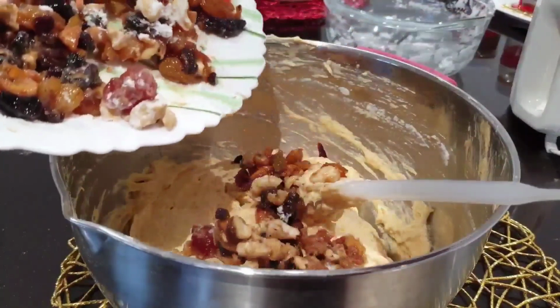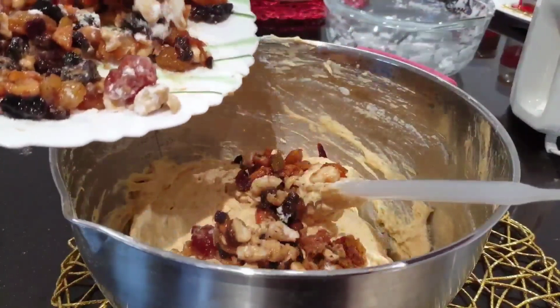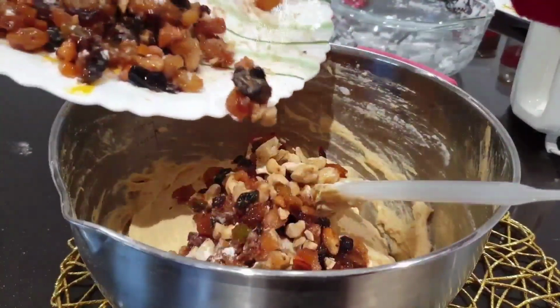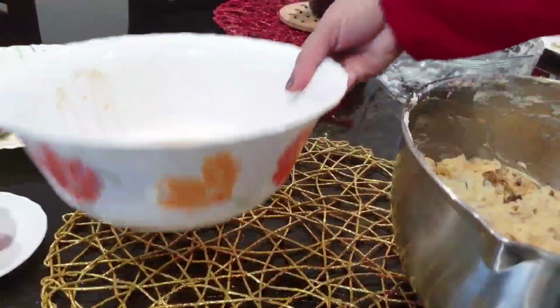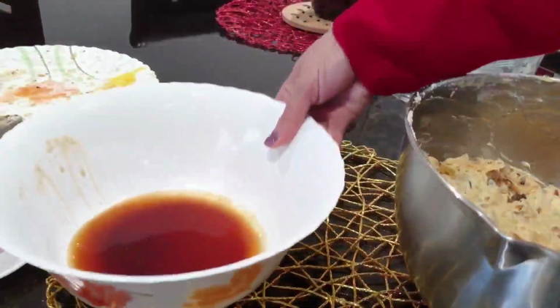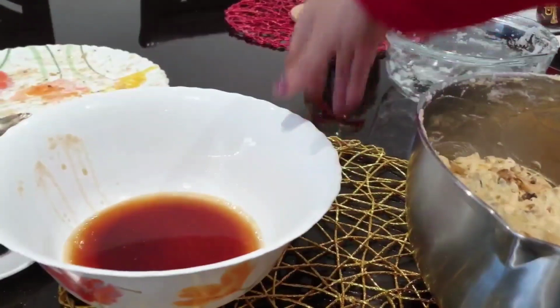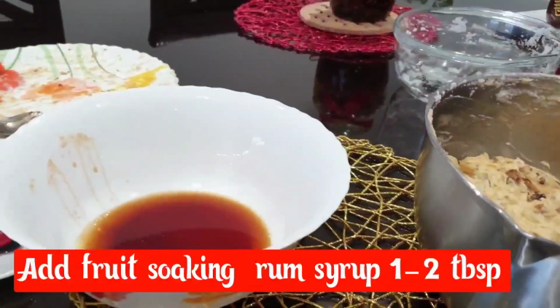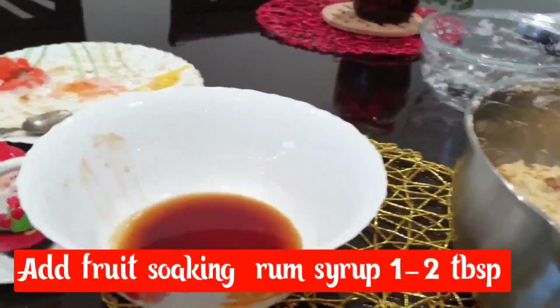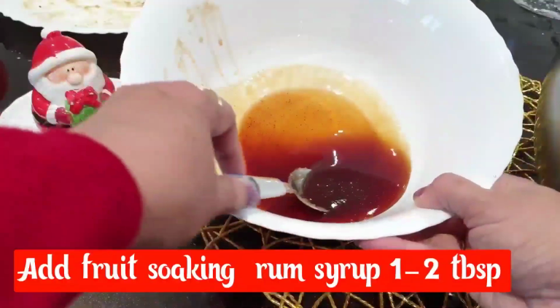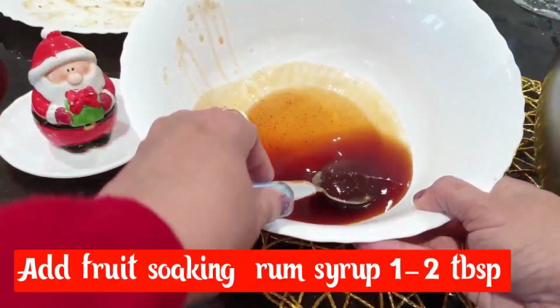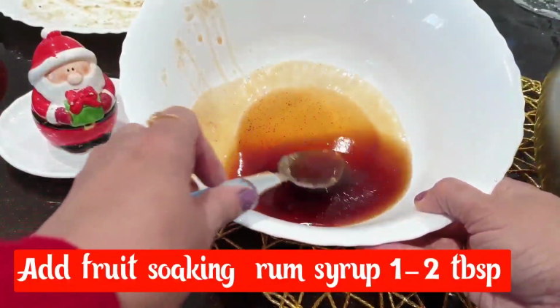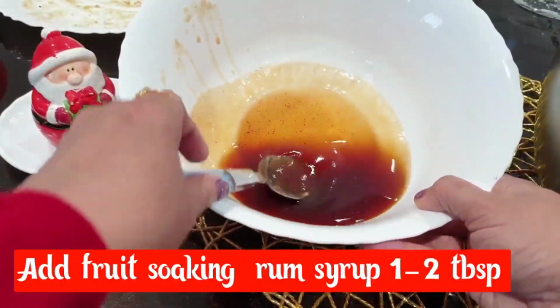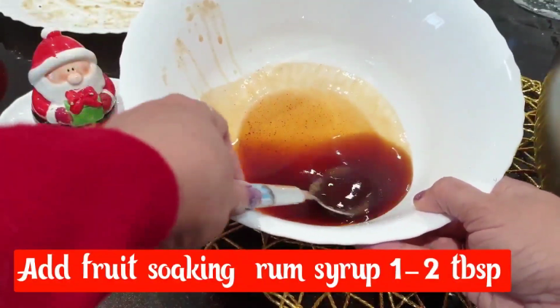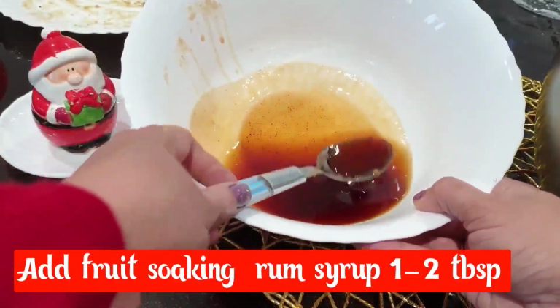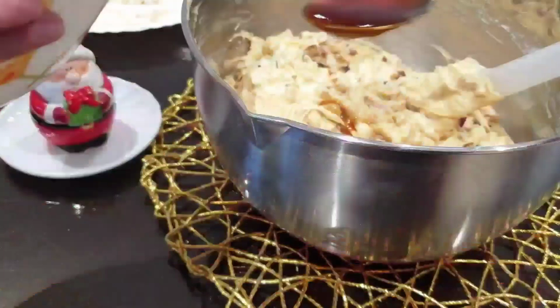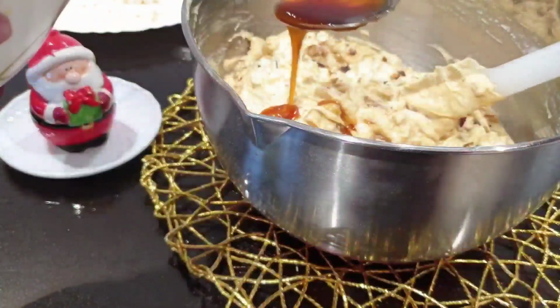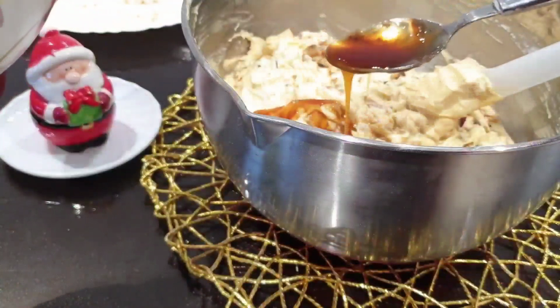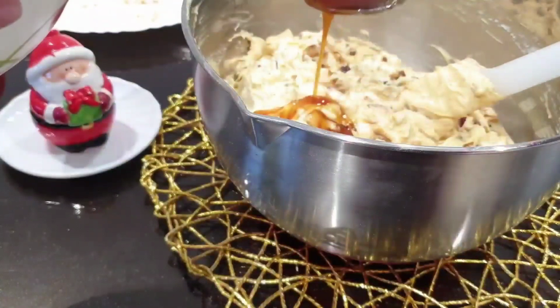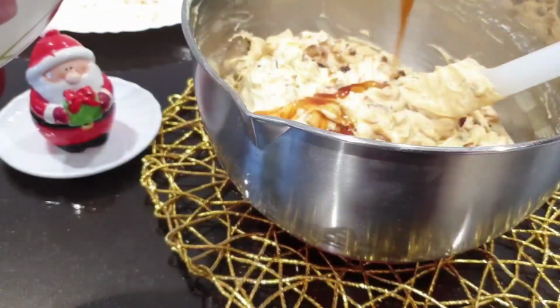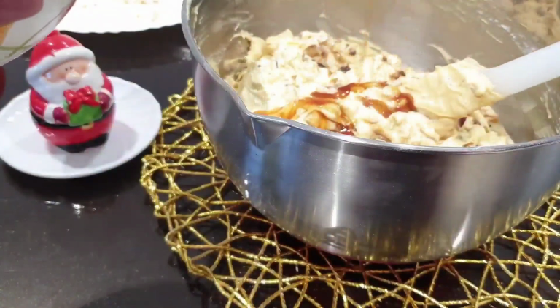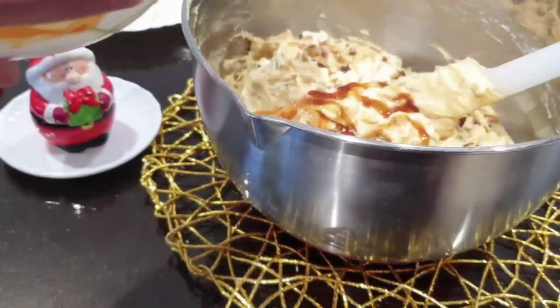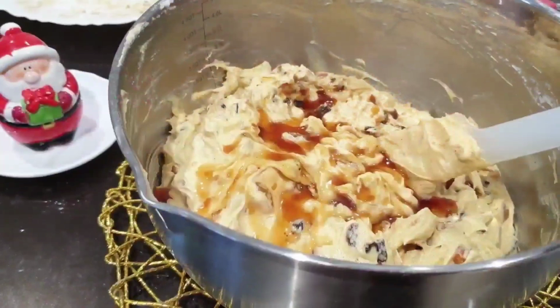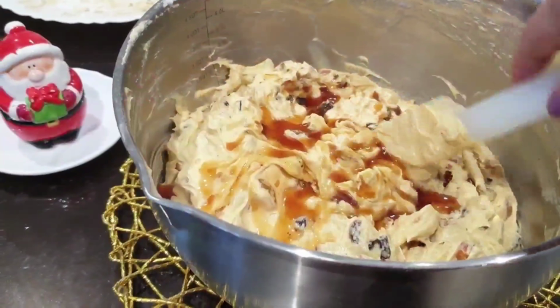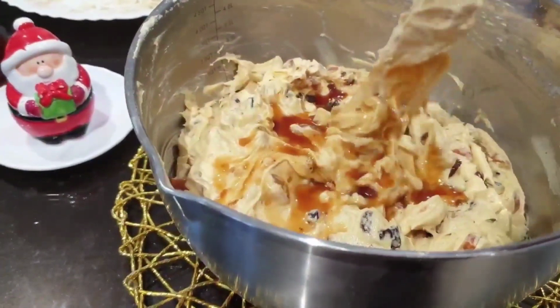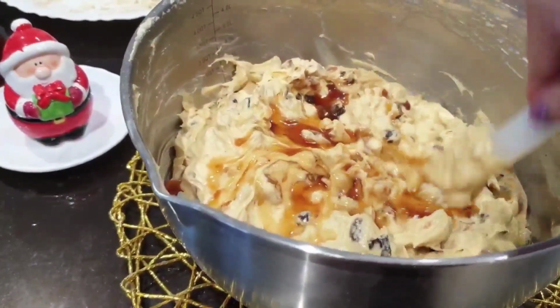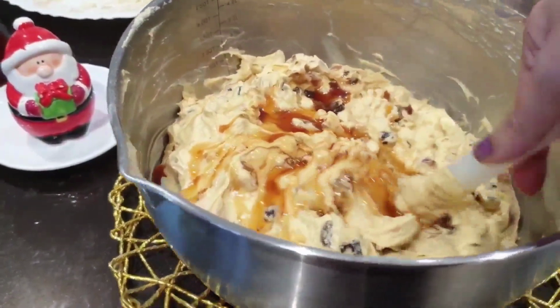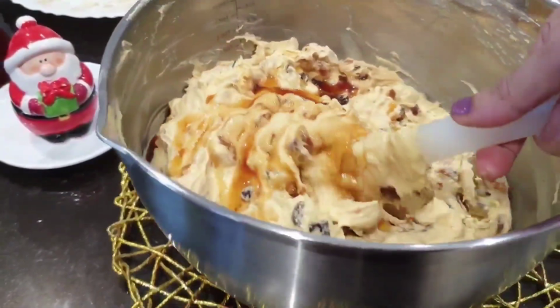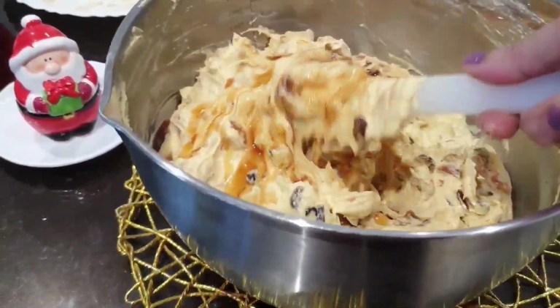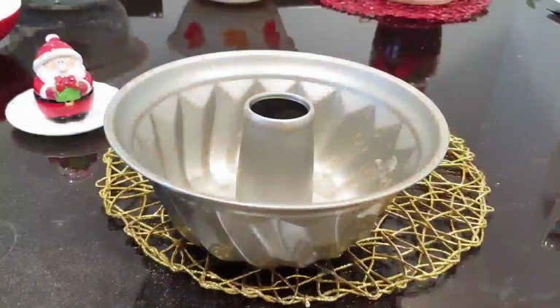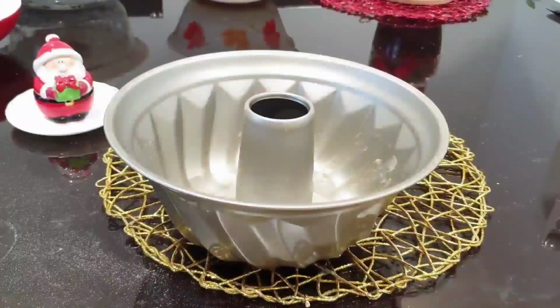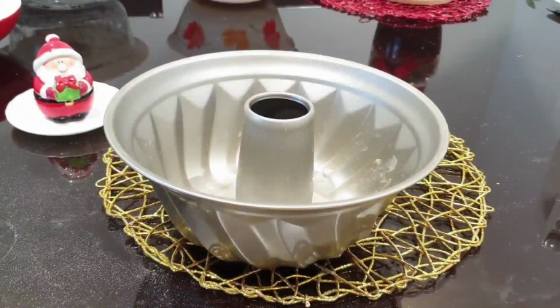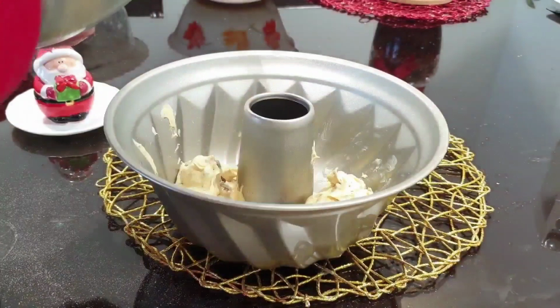We will add 2 tablespoons of rum — that will be 2 tablespoons. We will add caramel in the caramel.